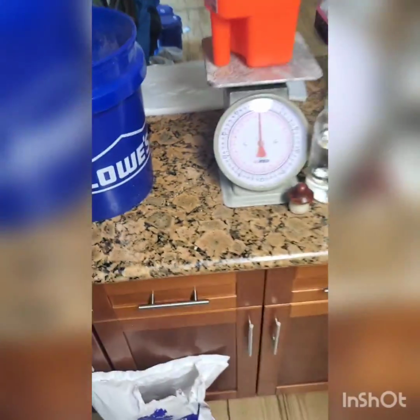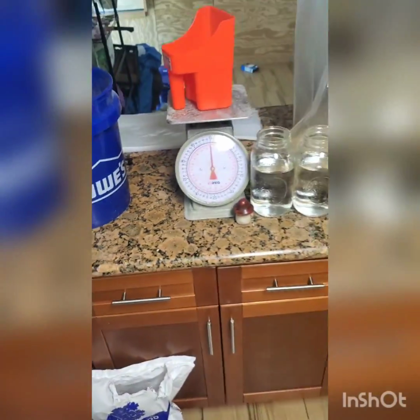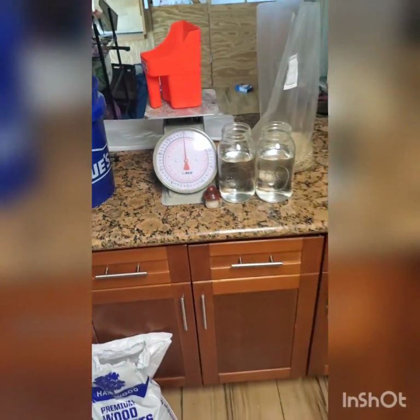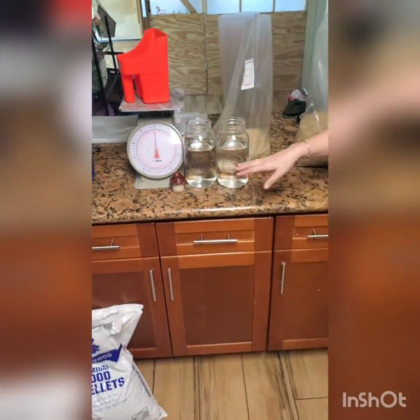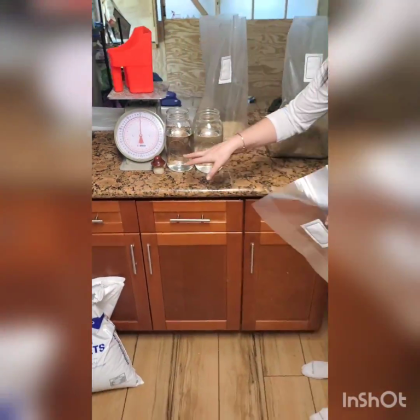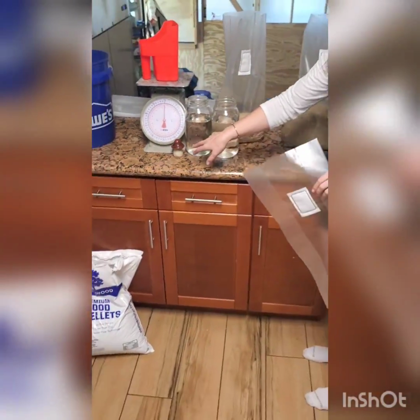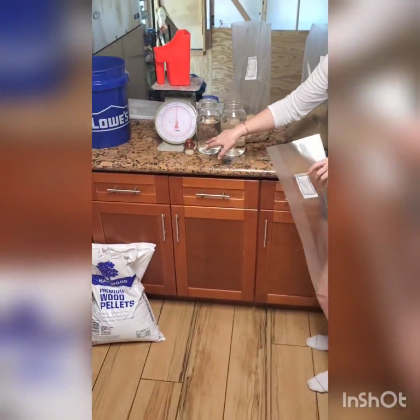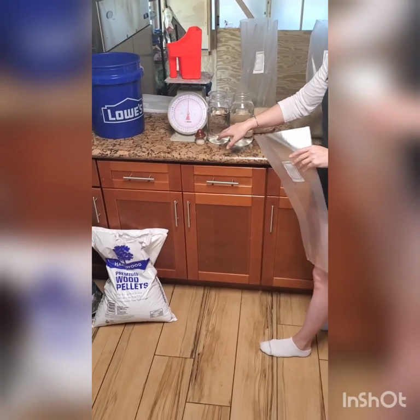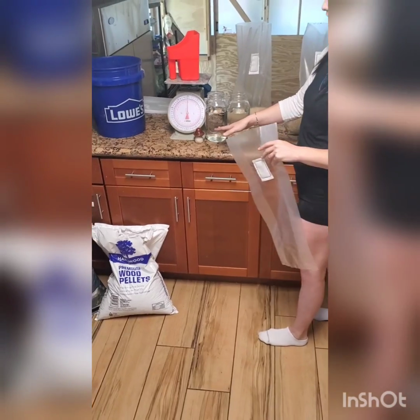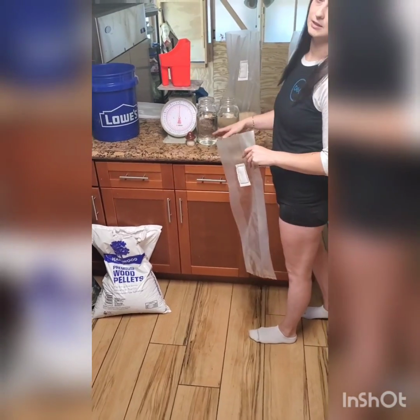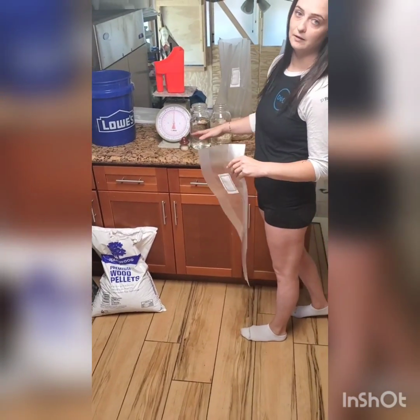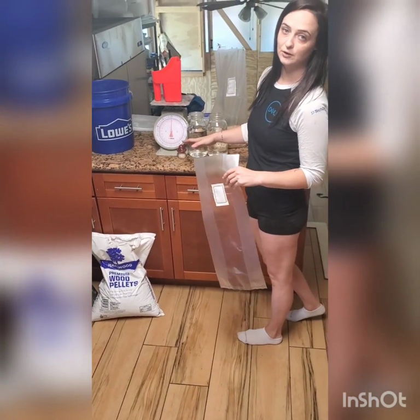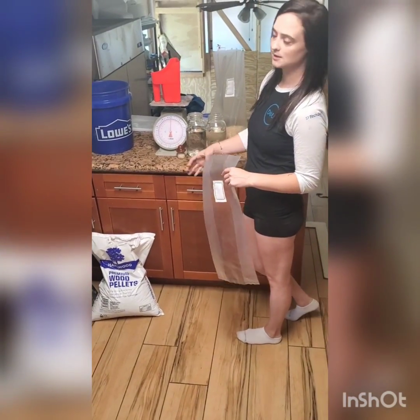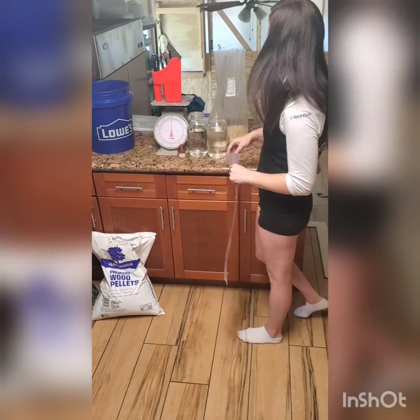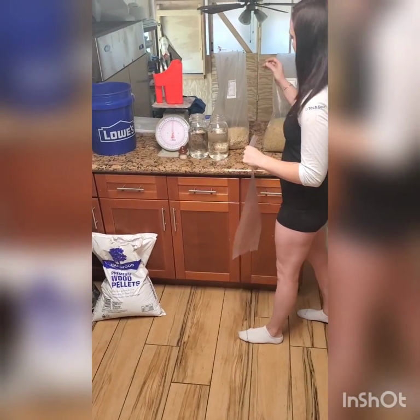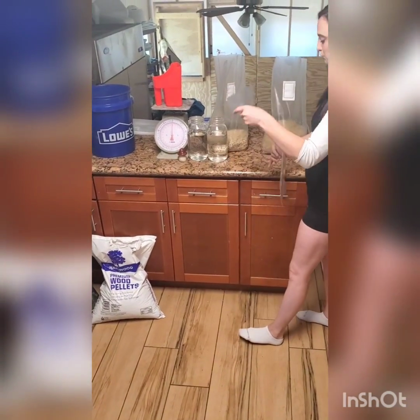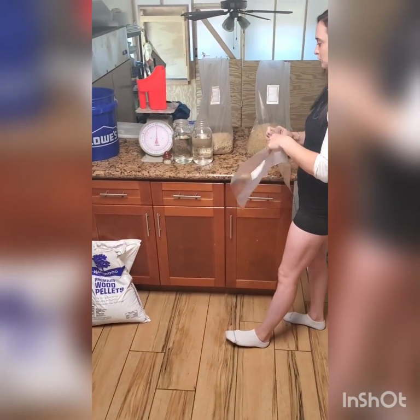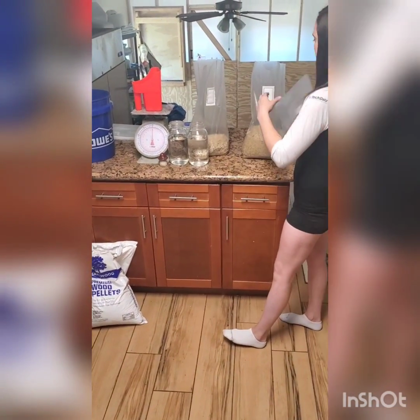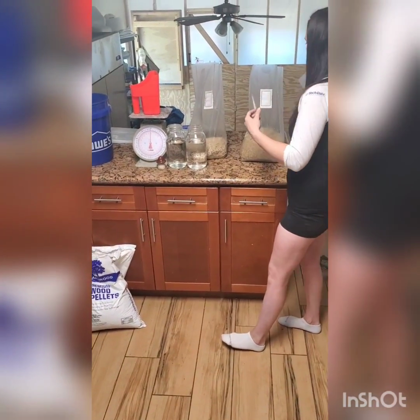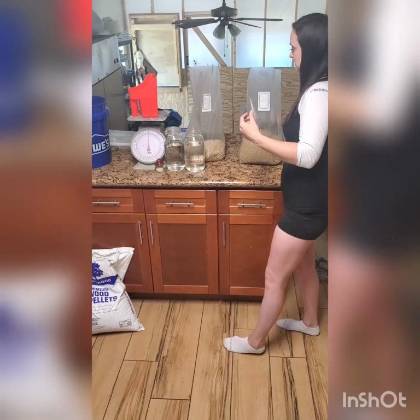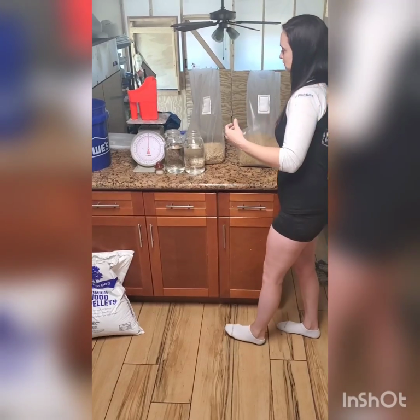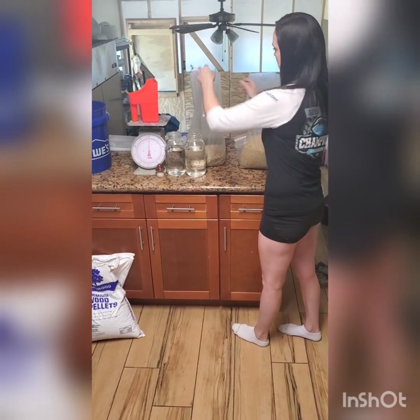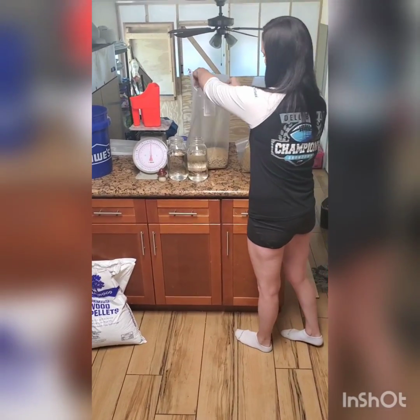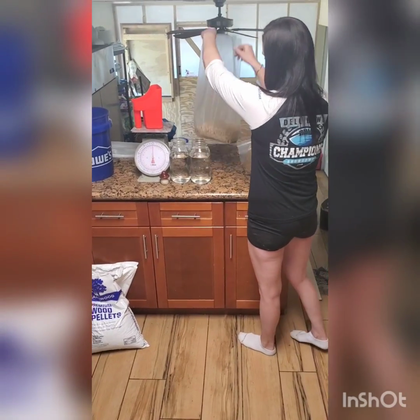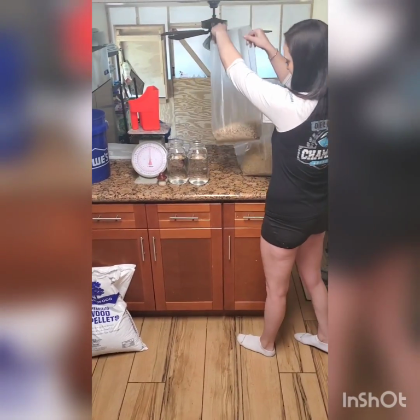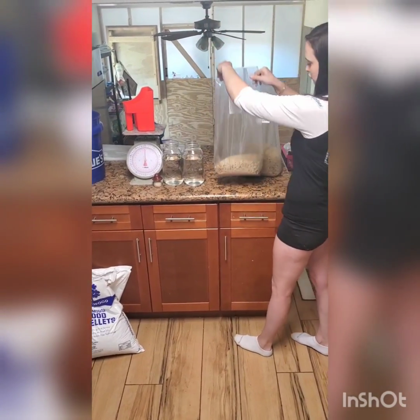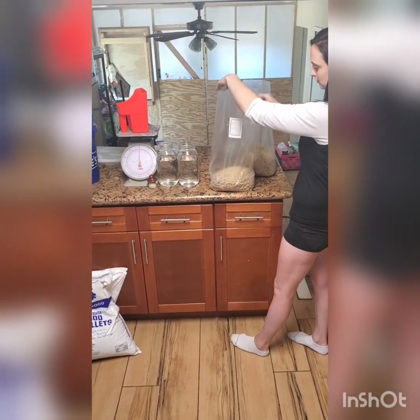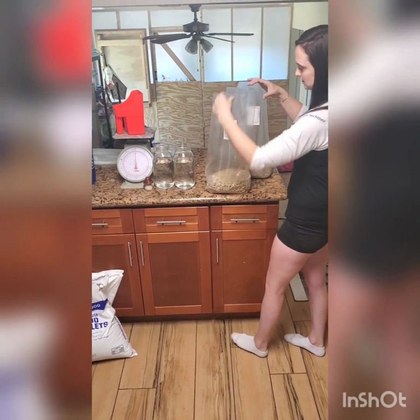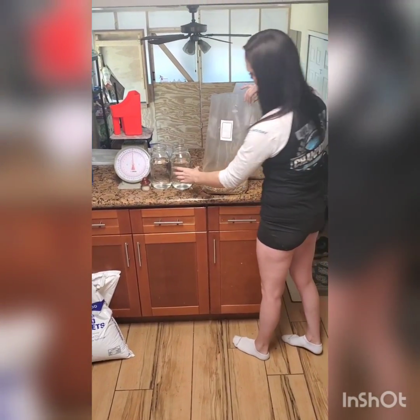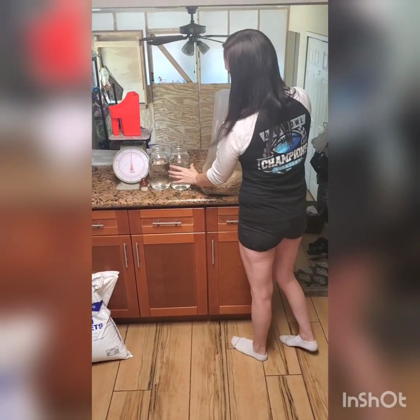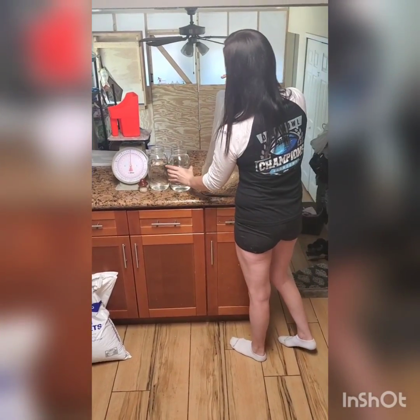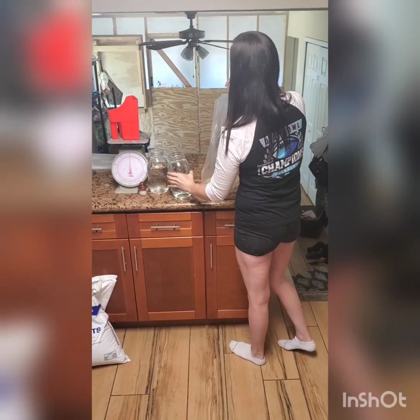On top of that, we're going to be adding six pounds of water. So altogether, that's 10 pounds of ingredients. Just wanted to show you what it looks like — so these are our dry ingredients, and then we just measure out the water.